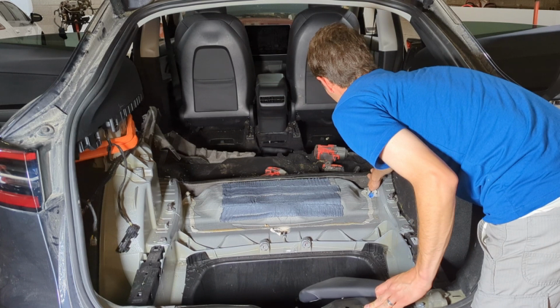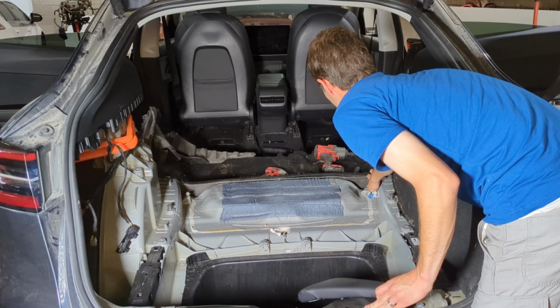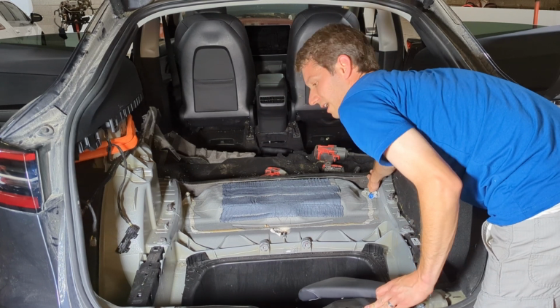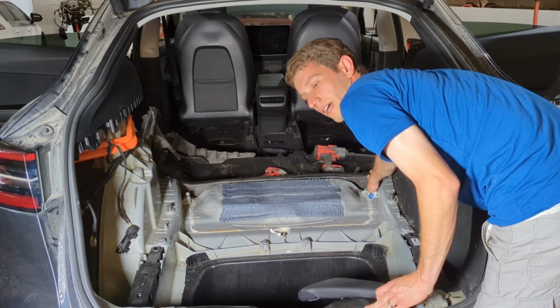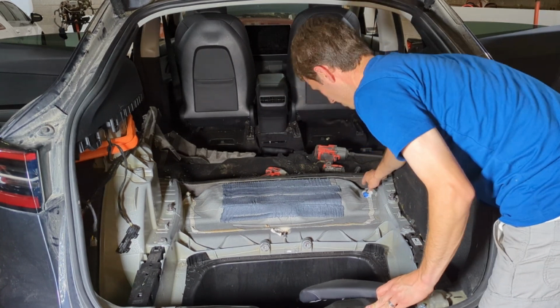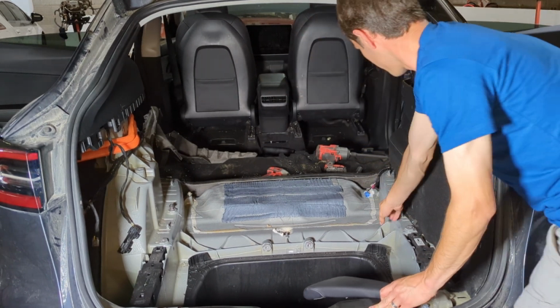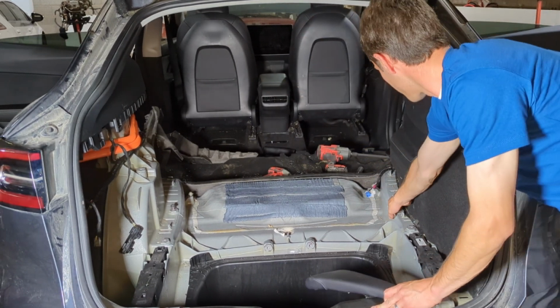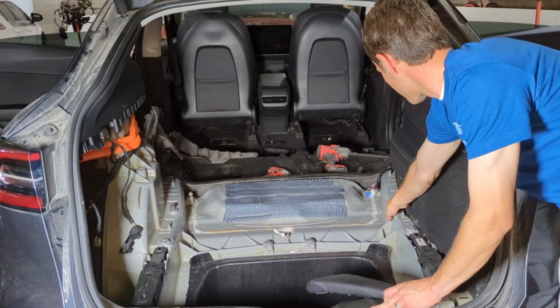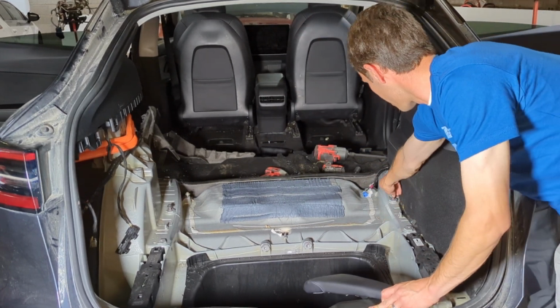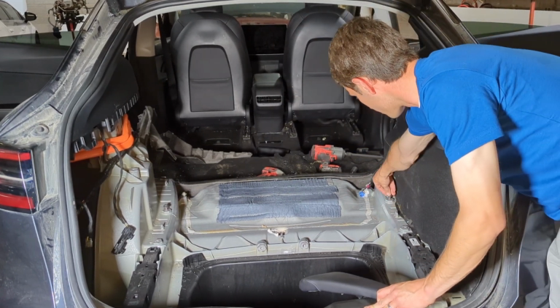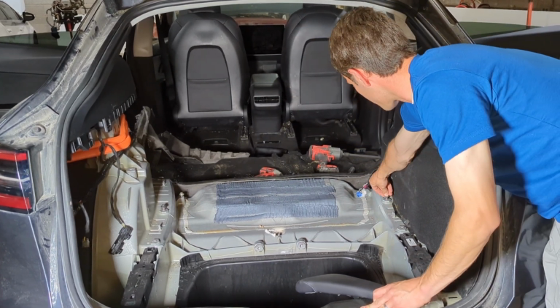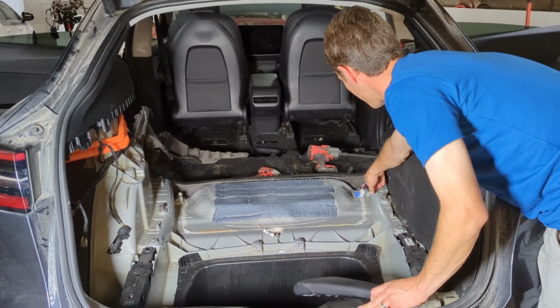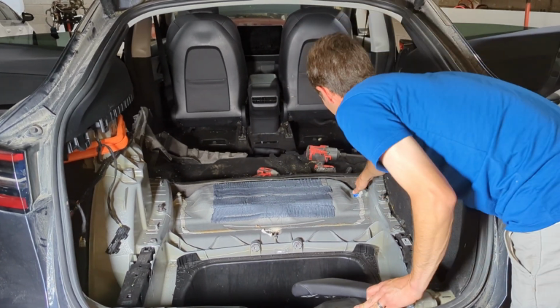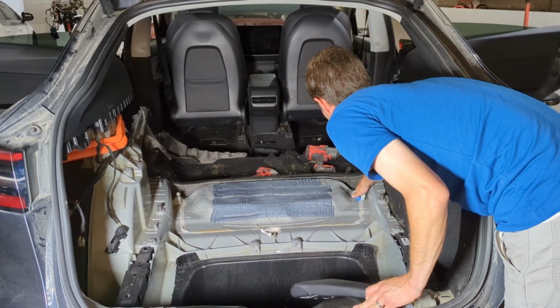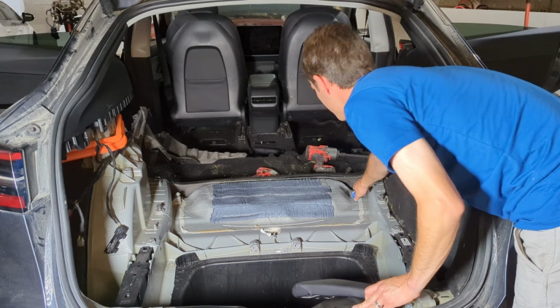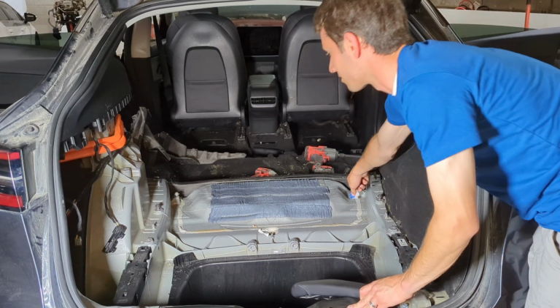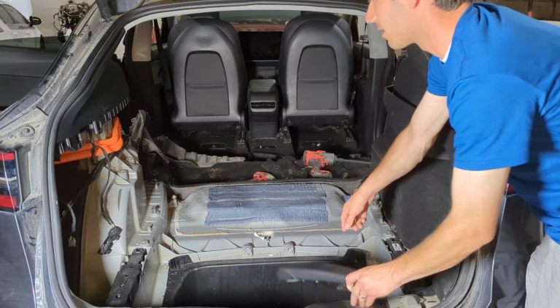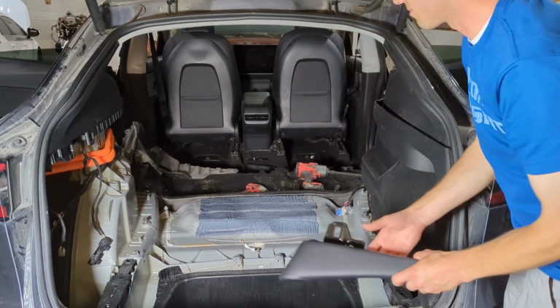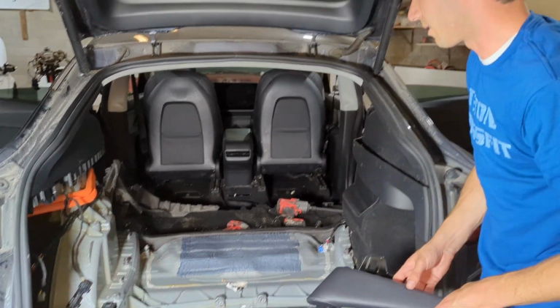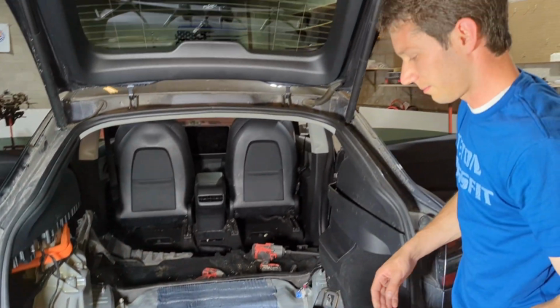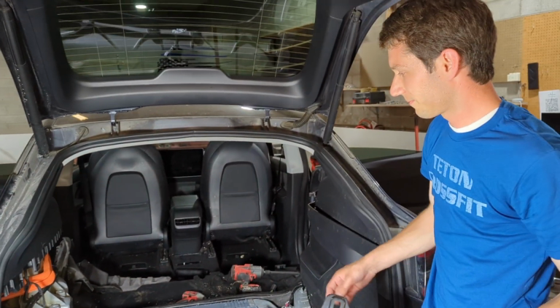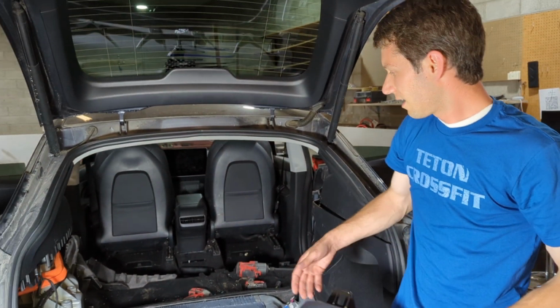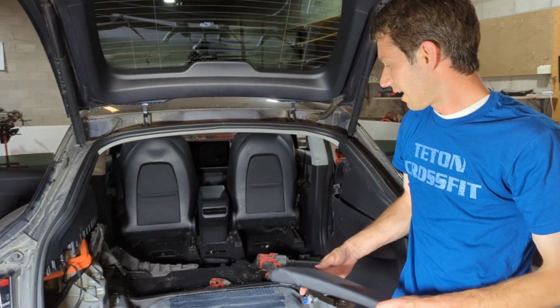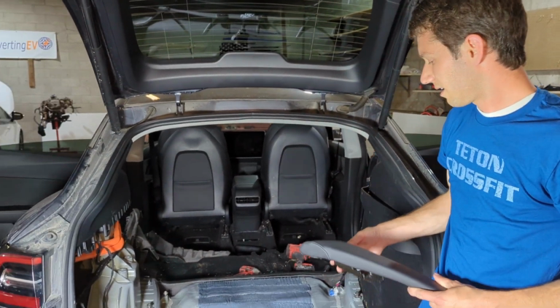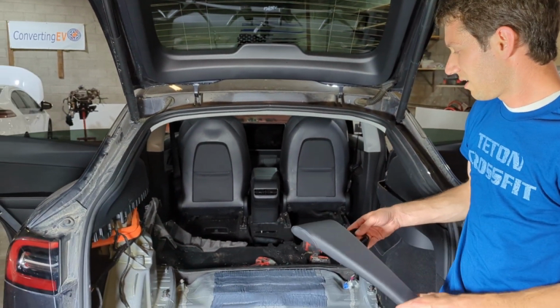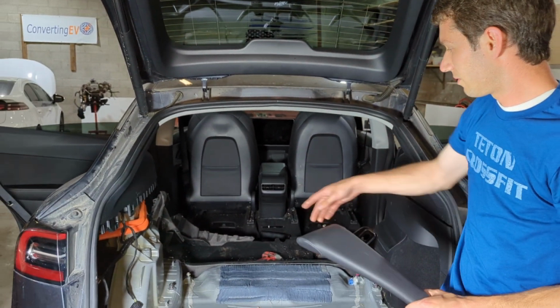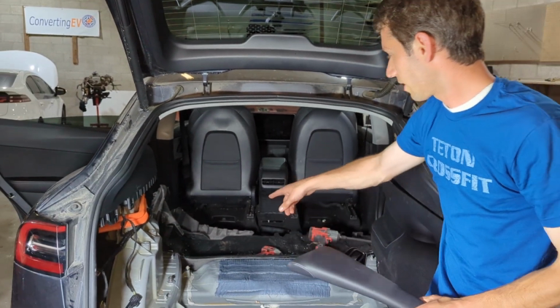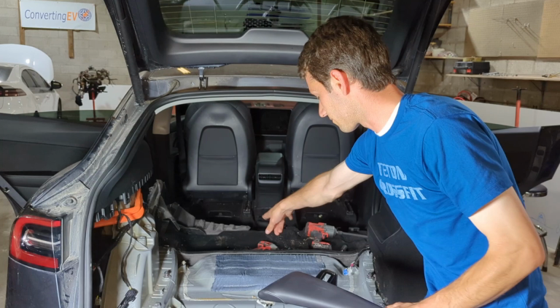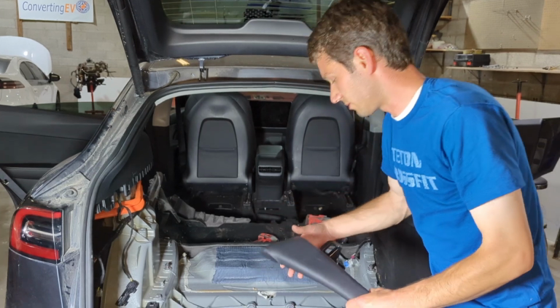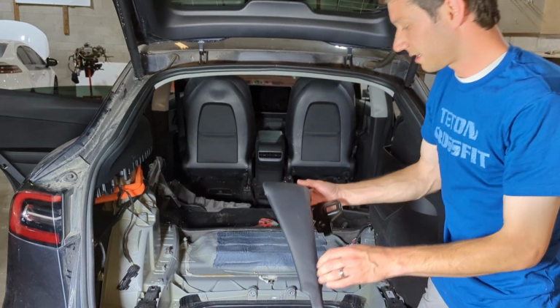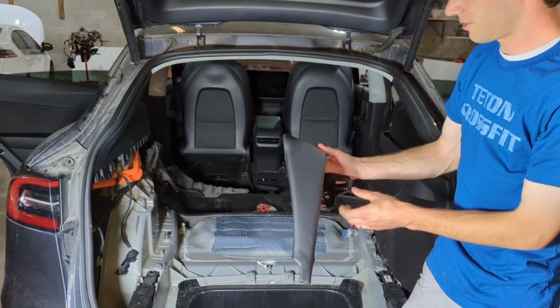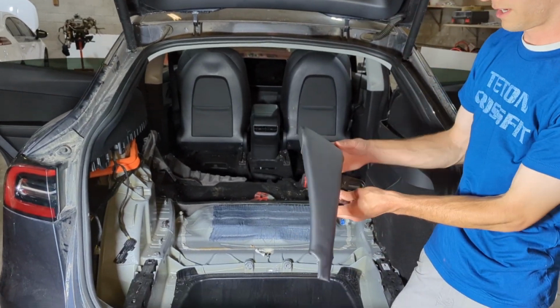These ones are size 11 millimeter and these ones are size 13 millimeter. To get to these front two, you have to kind of squeeze in here.